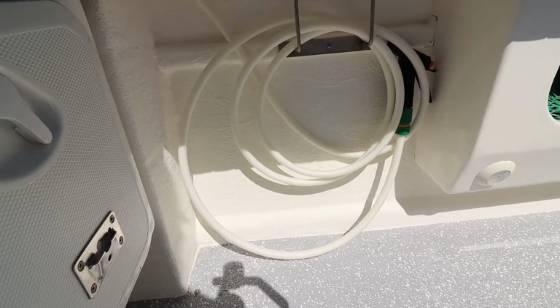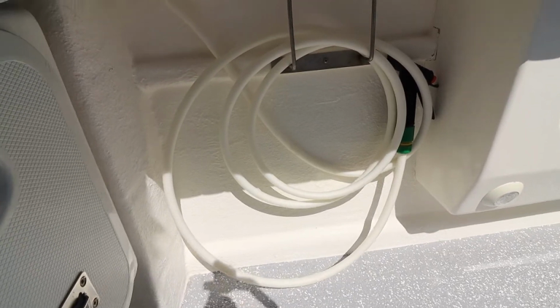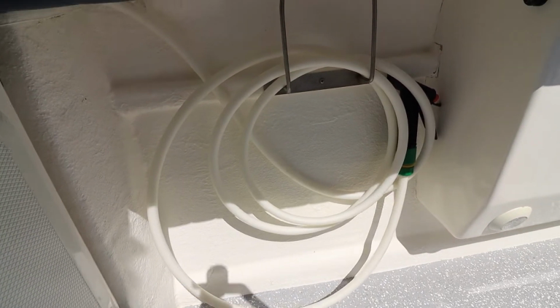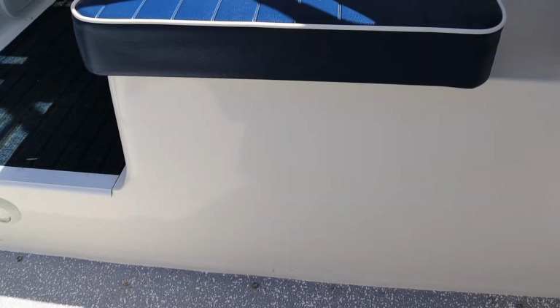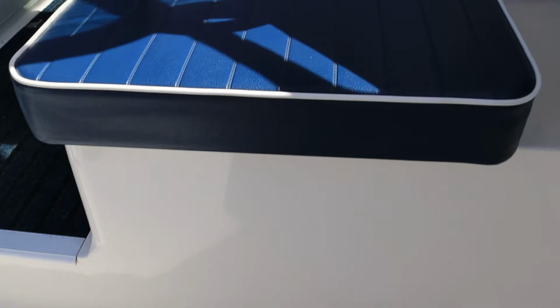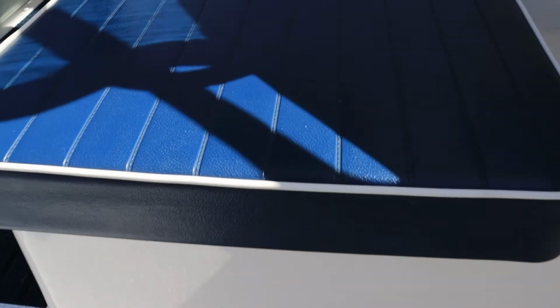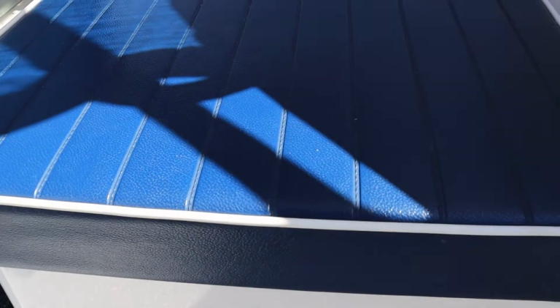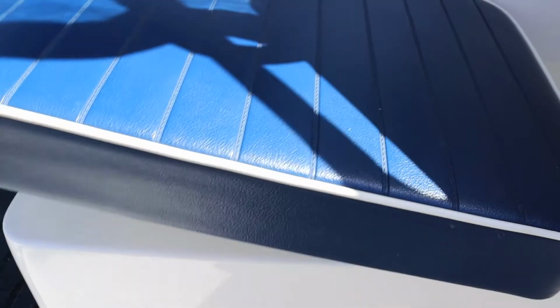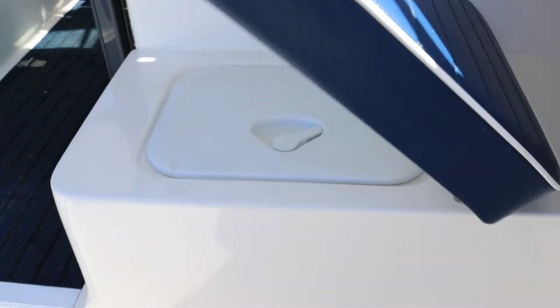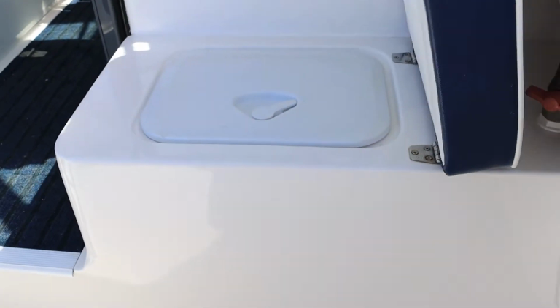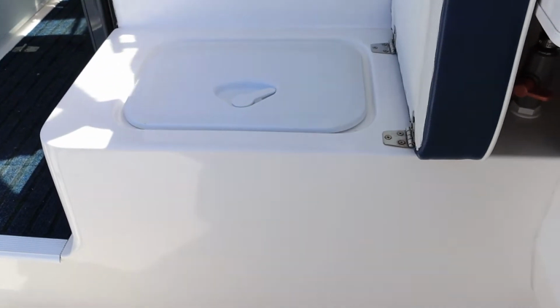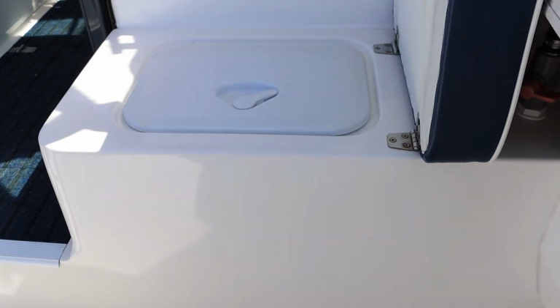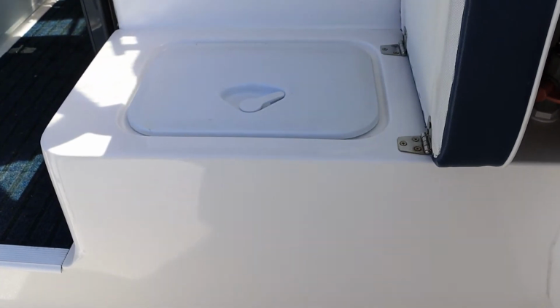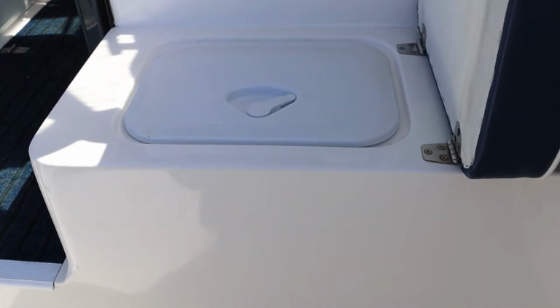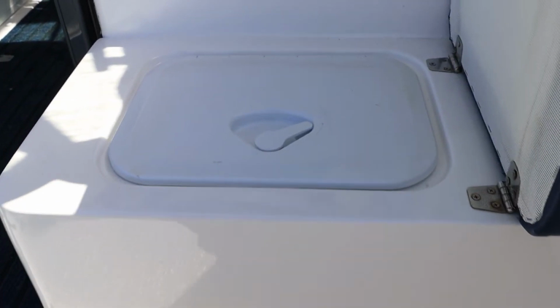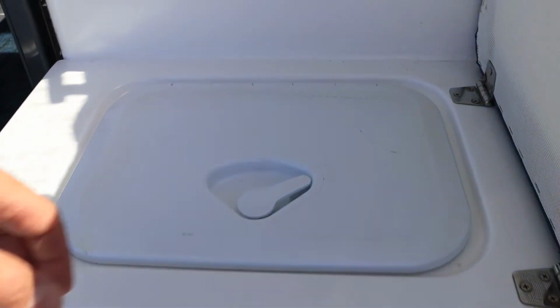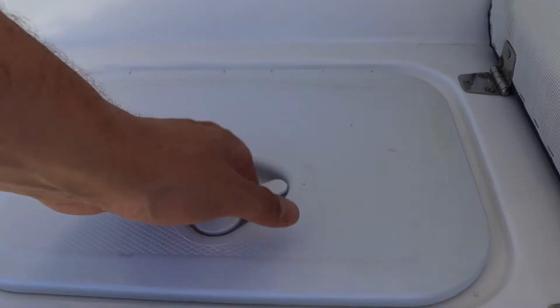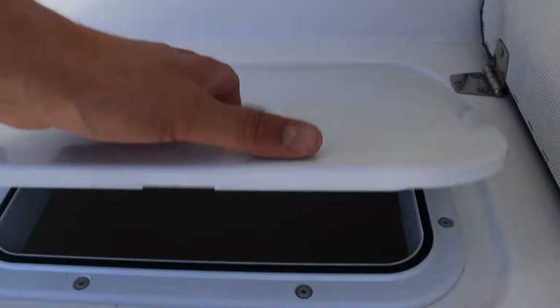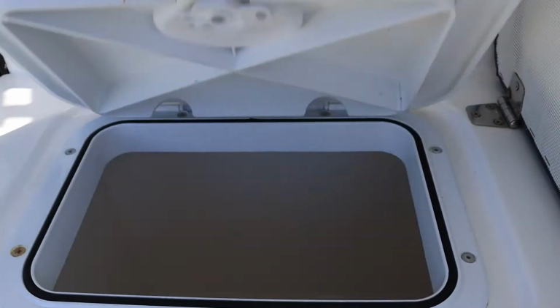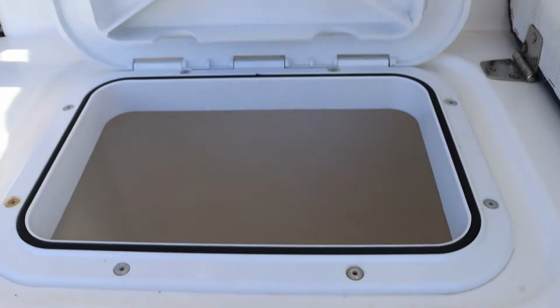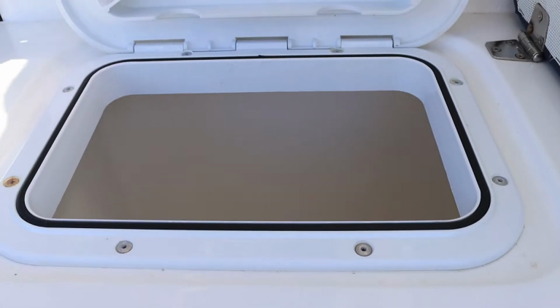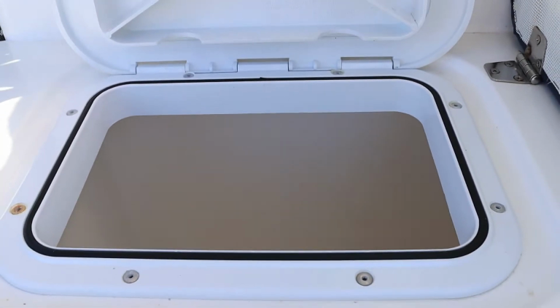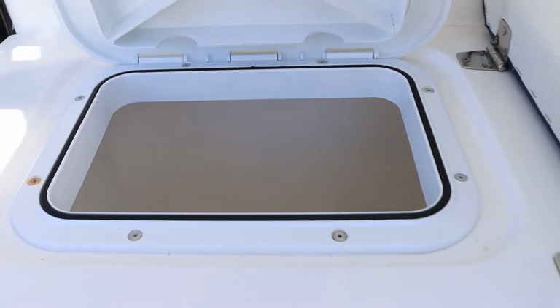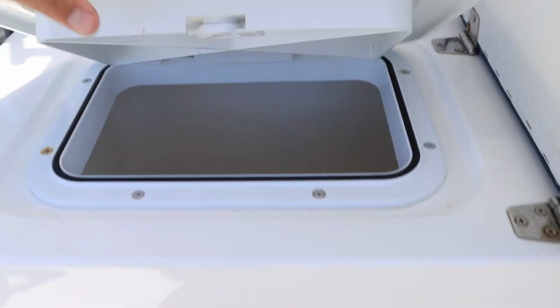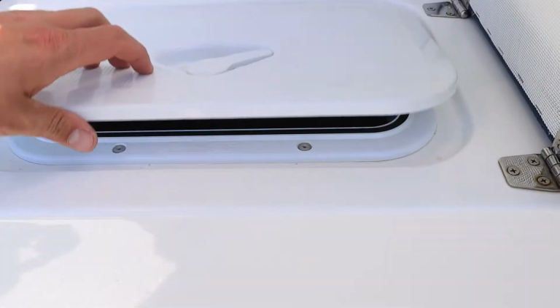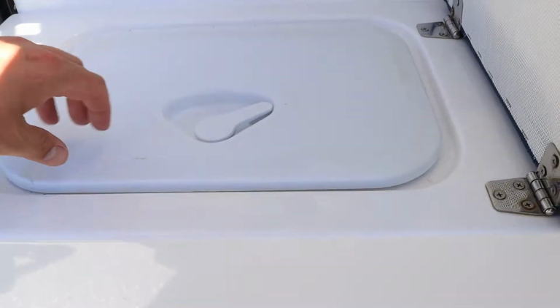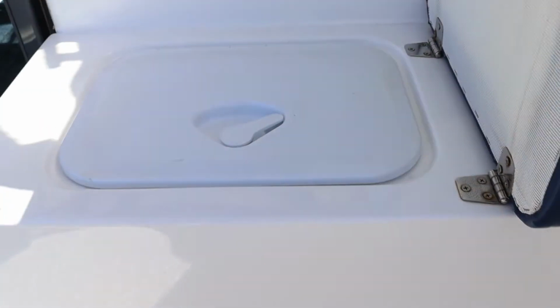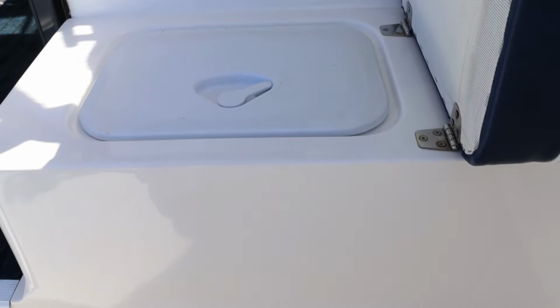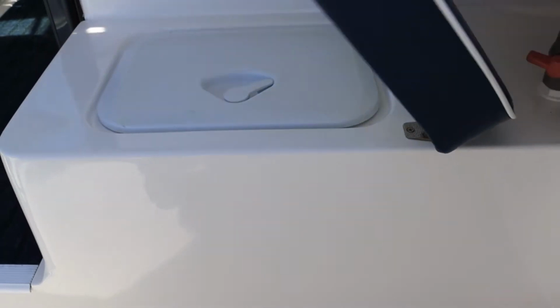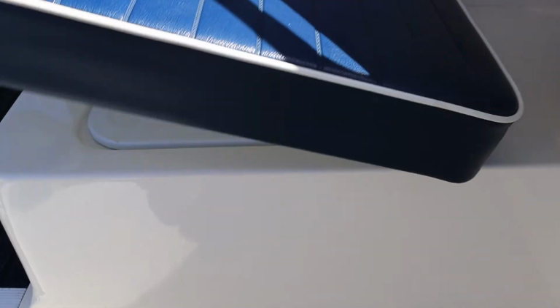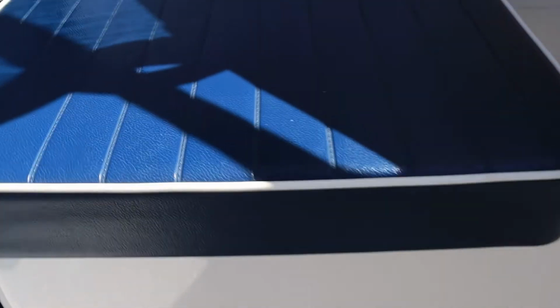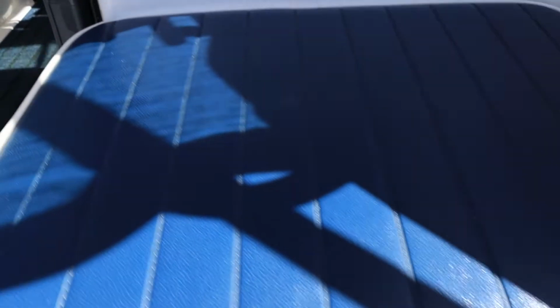Here's your deck wash. Moving forward on the starboard side, under this seating aft of the helm chair, here is your live bait well. Great little set up — it doubles as your bait well and seating for an extra crew member.